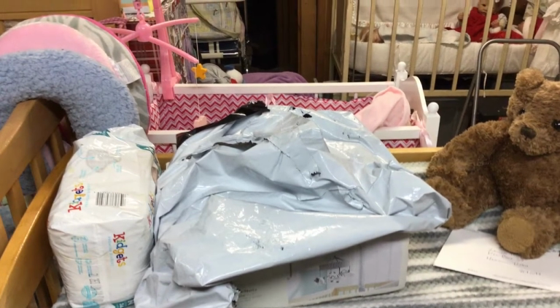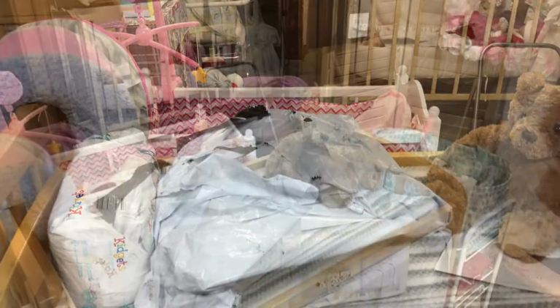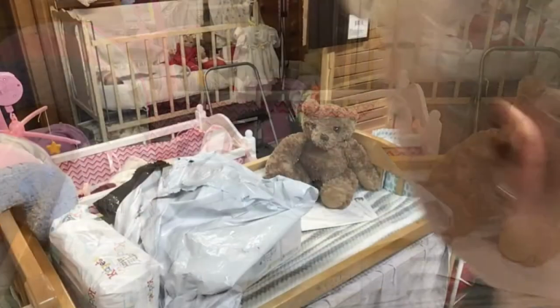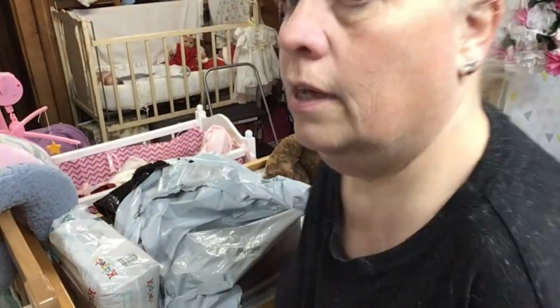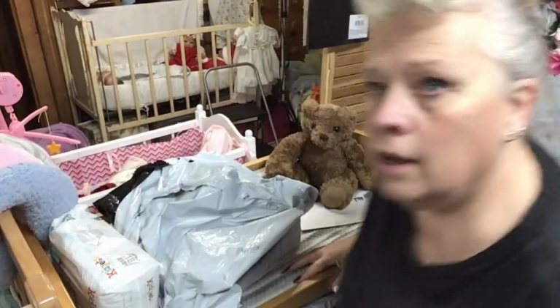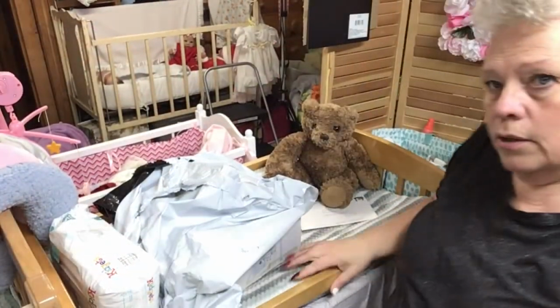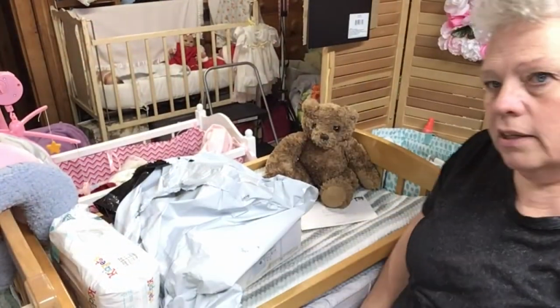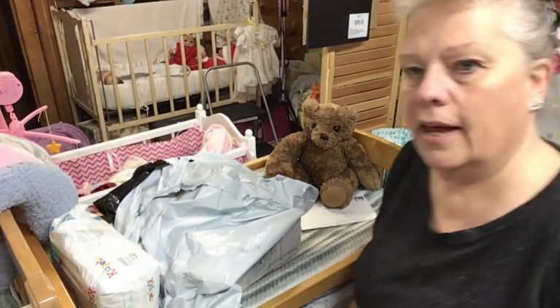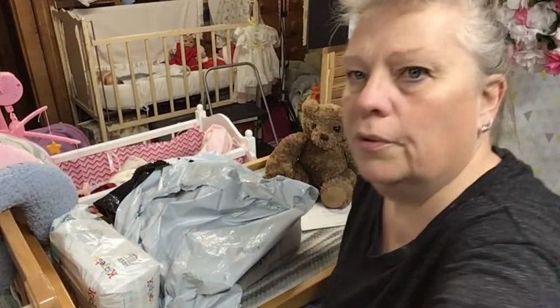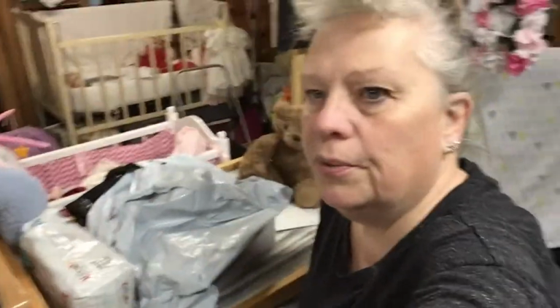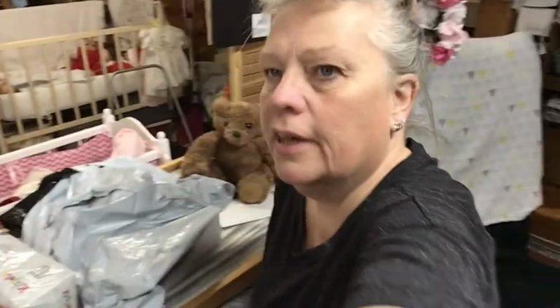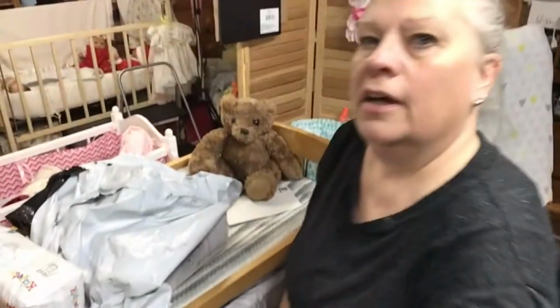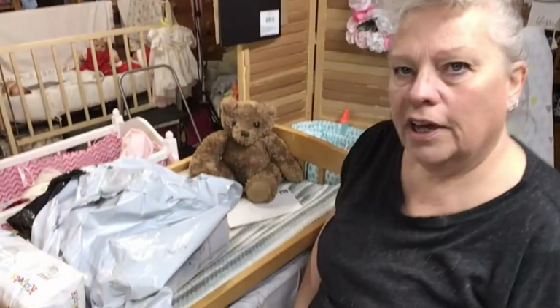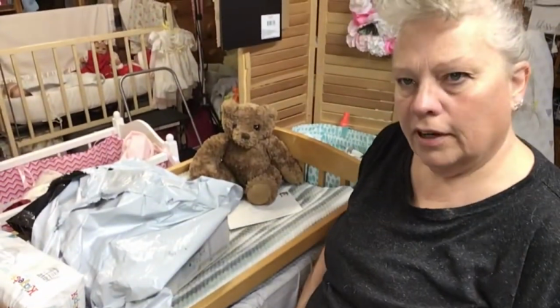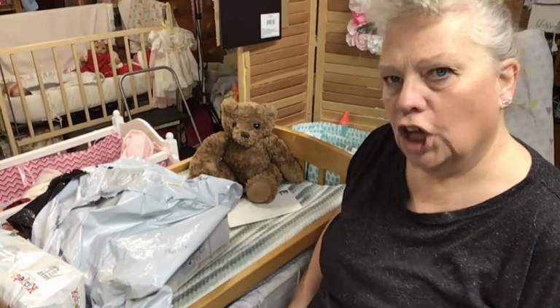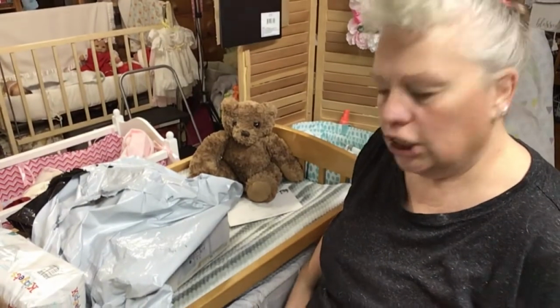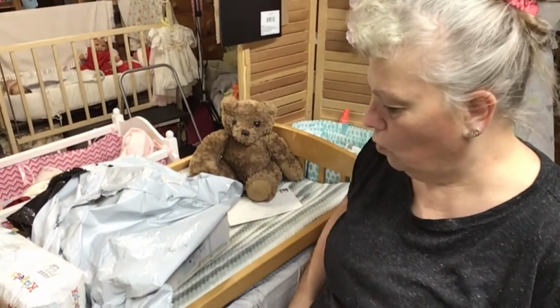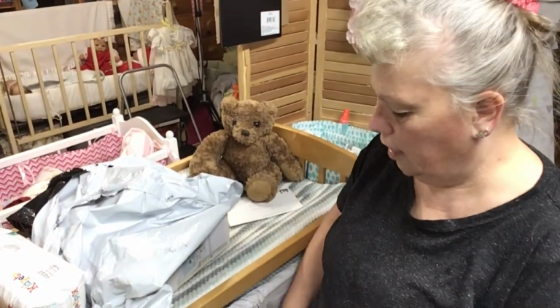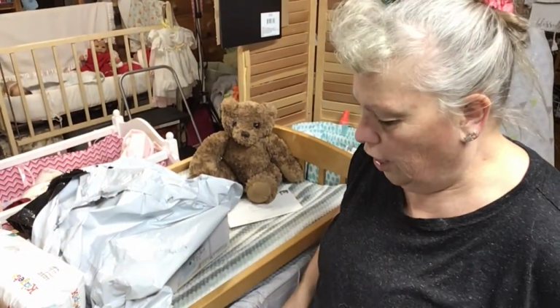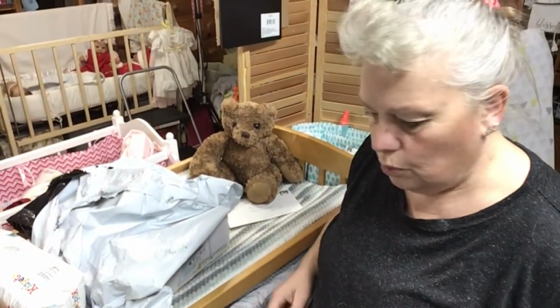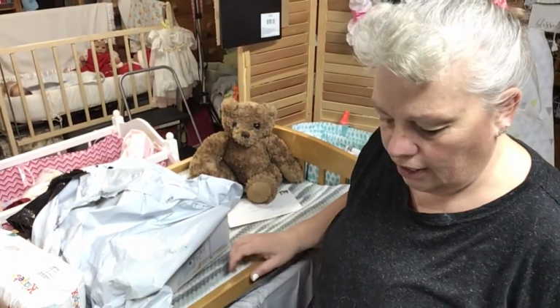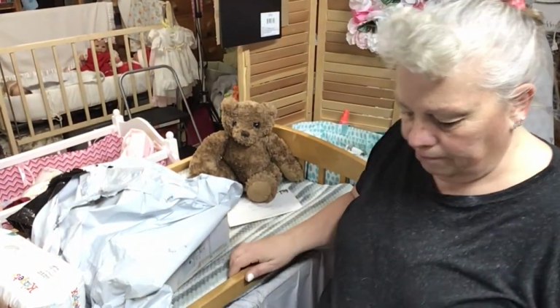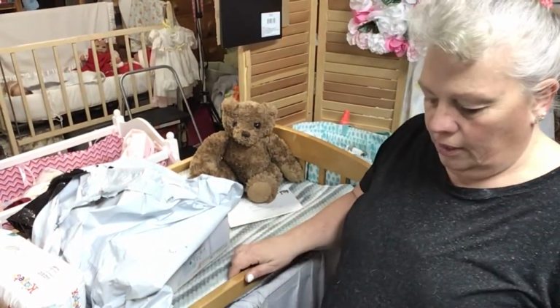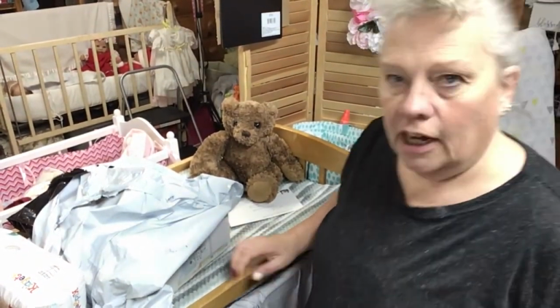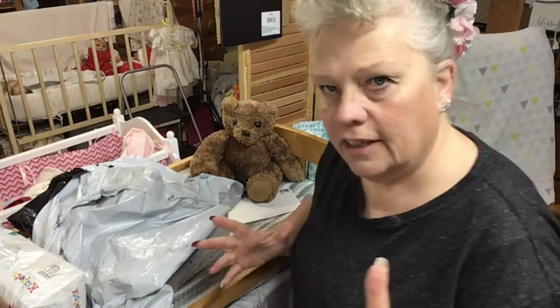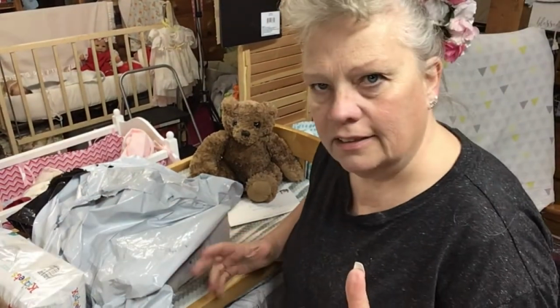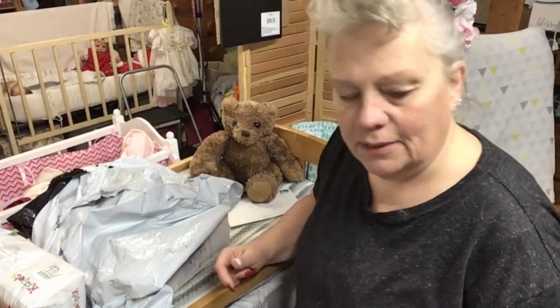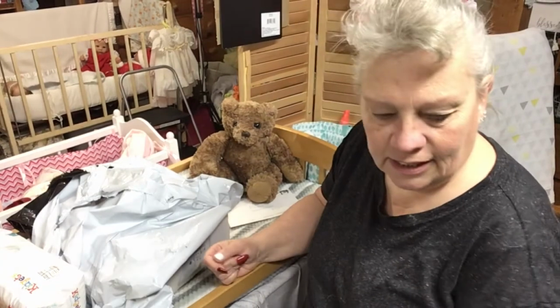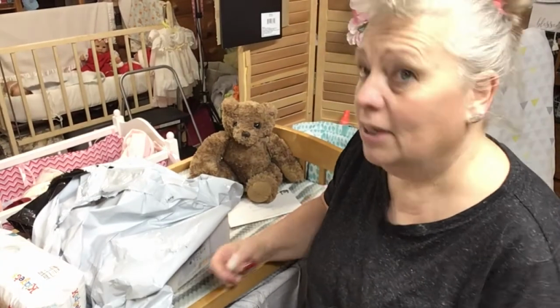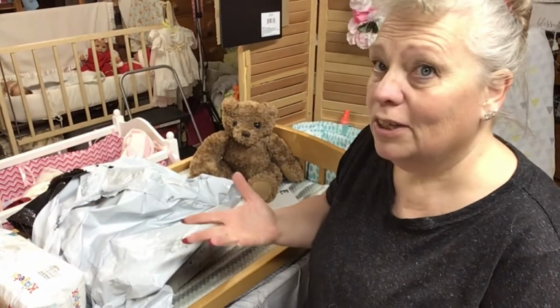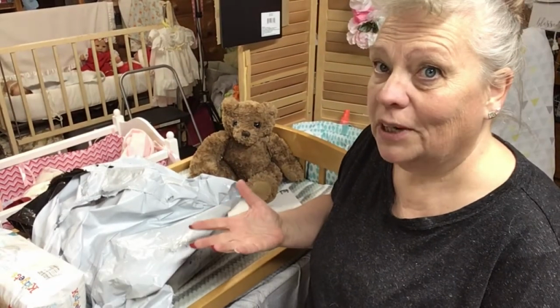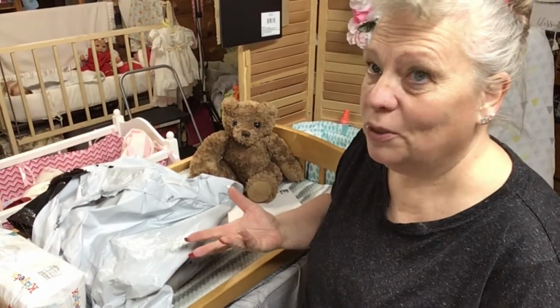Hi everybody. Welcome back. How are you doing? We have a little haul for you today. Y'all like the hauls, so I'll do them when I can do them.